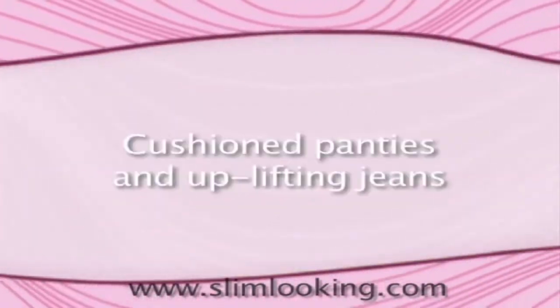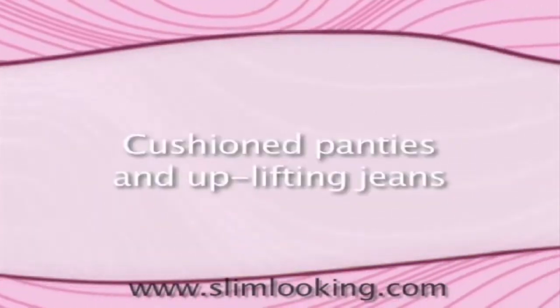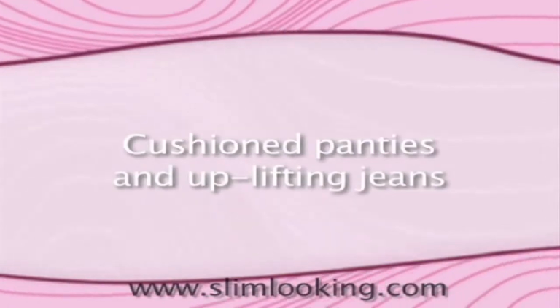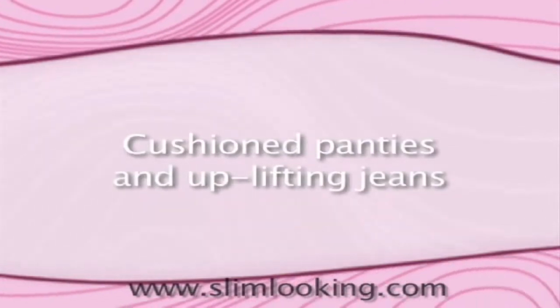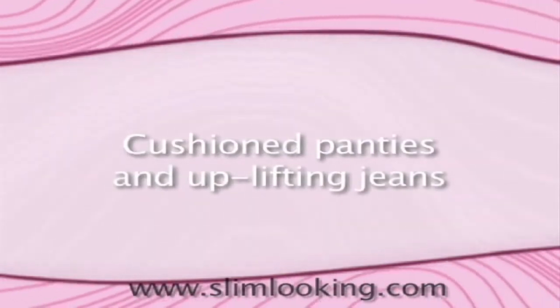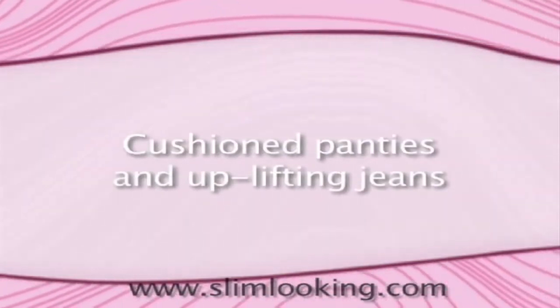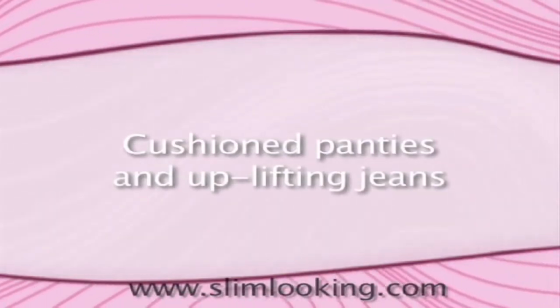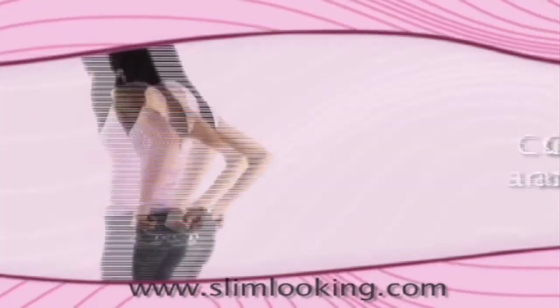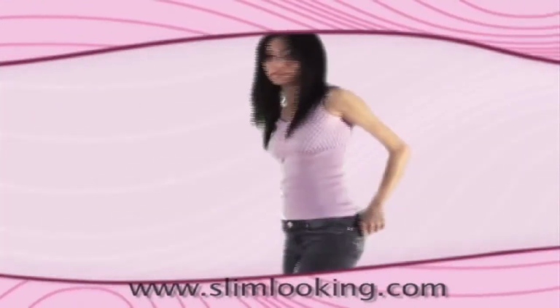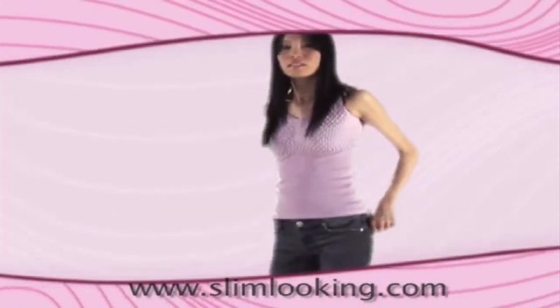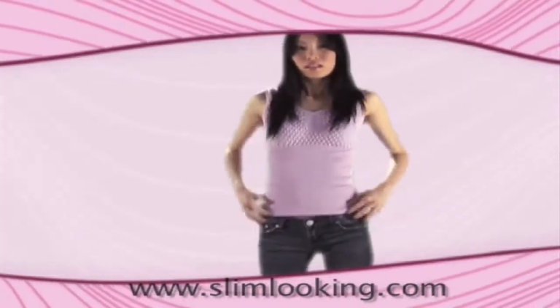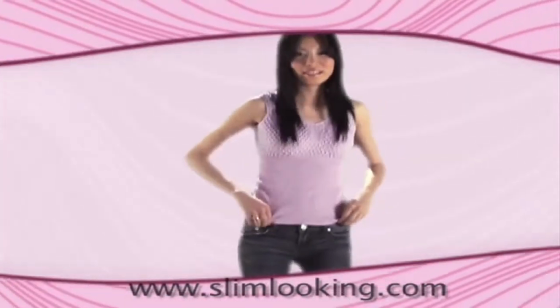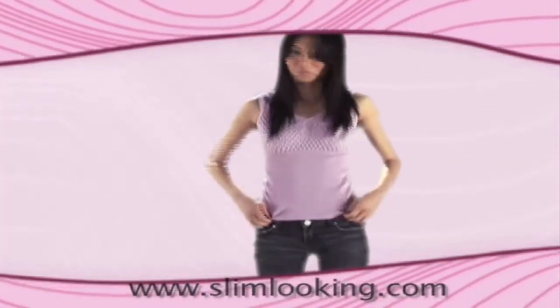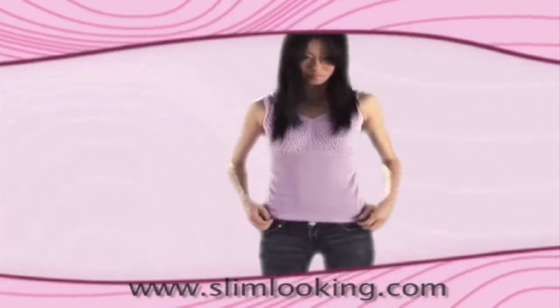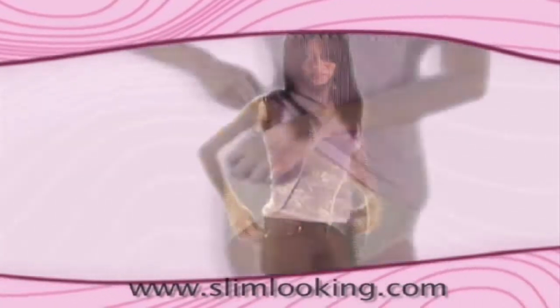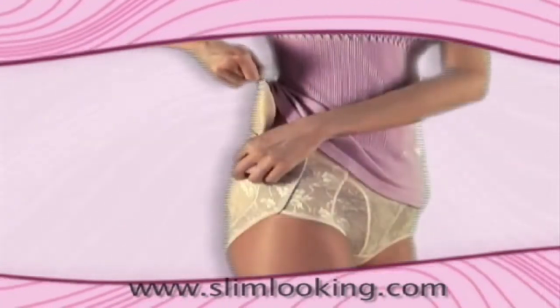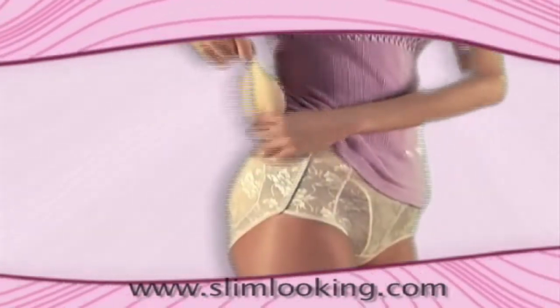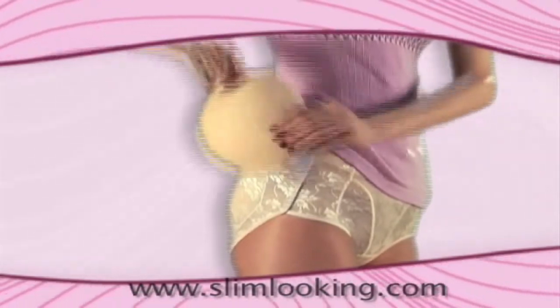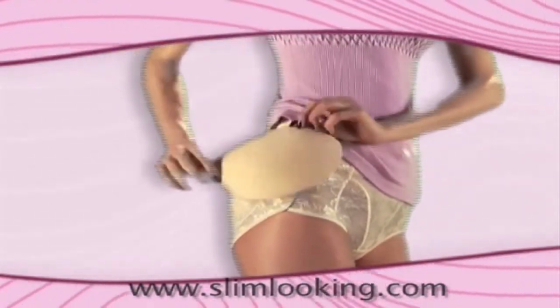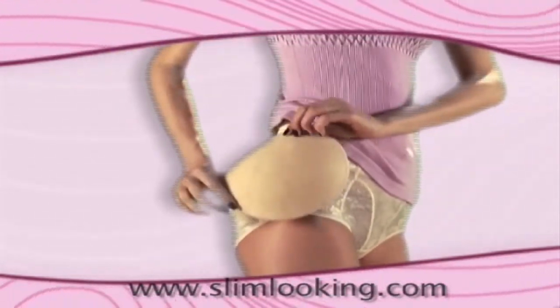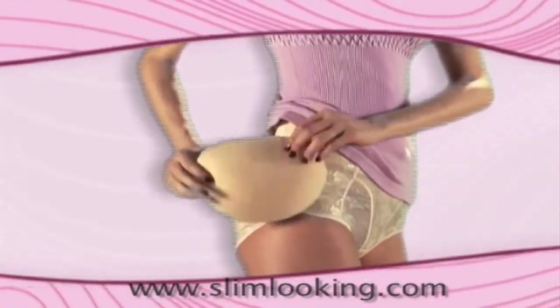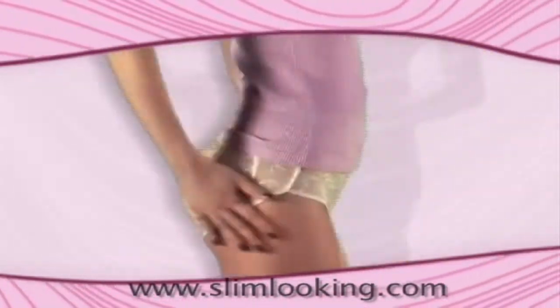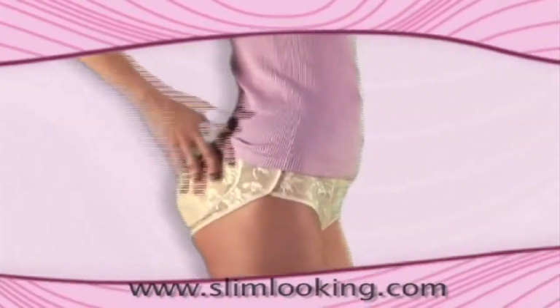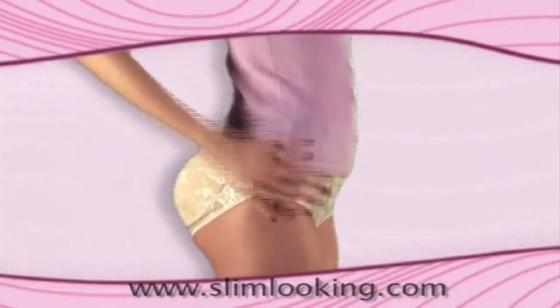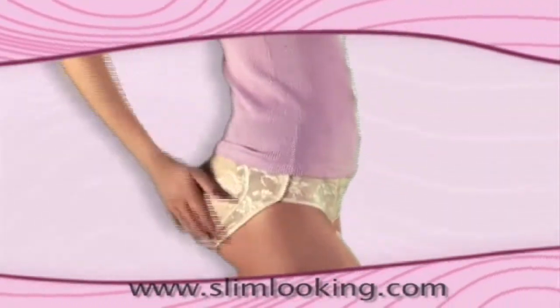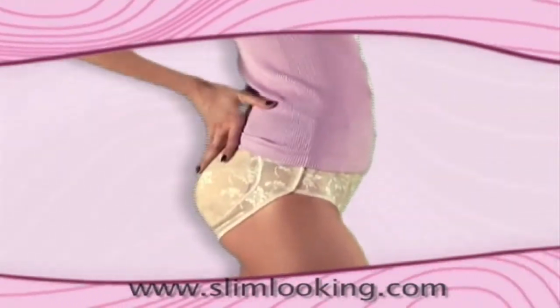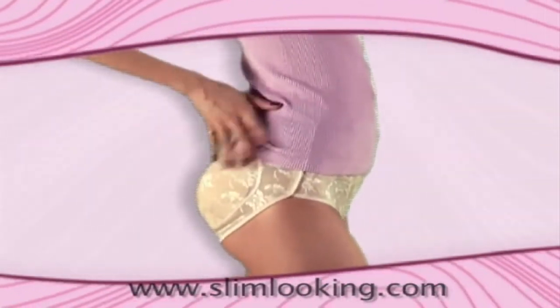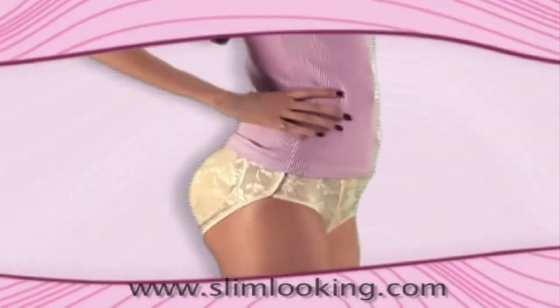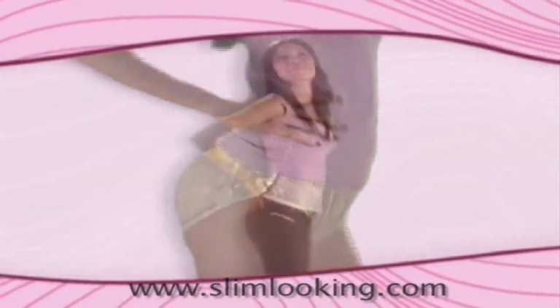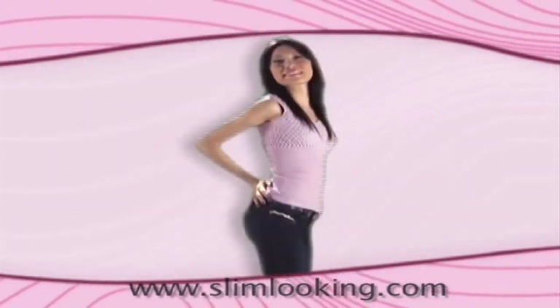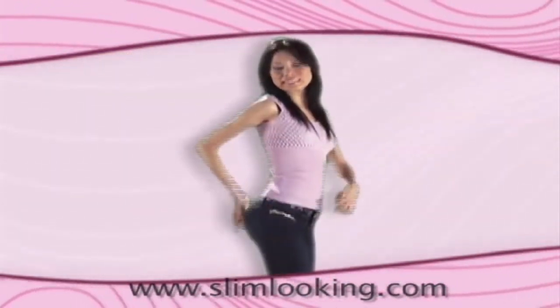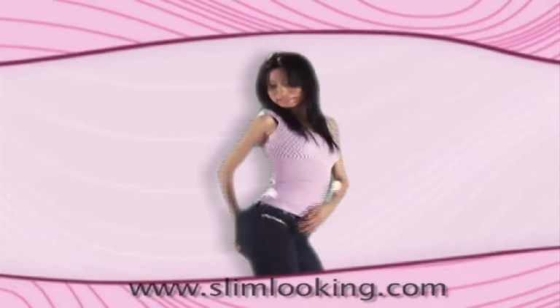Cushioned Panties and Uplifting Jeans — it's the first line of intelligent garments. From the second you wear them, you will notice the difference. It molds your hips and thighs for a perfect fit, making you look sexier.